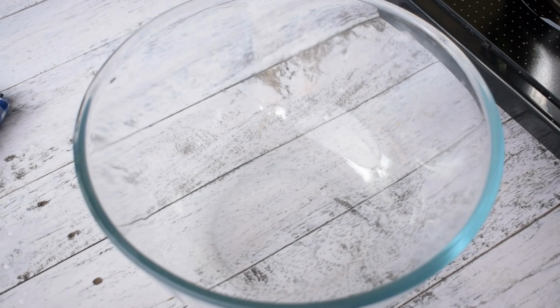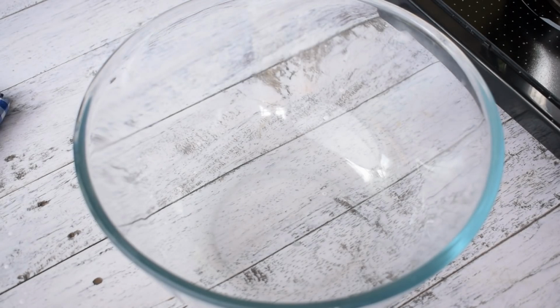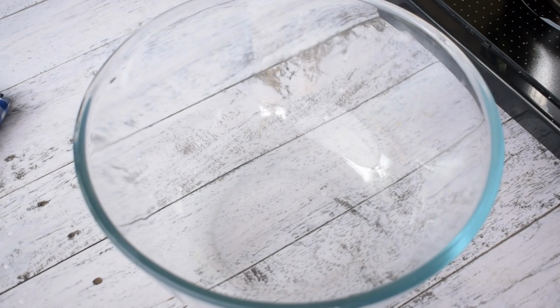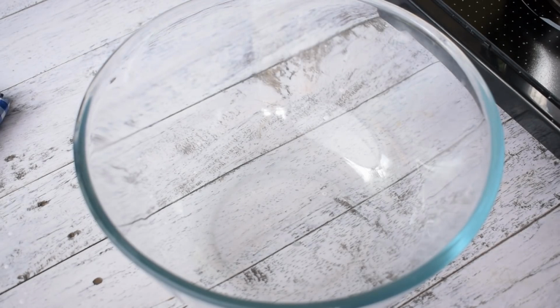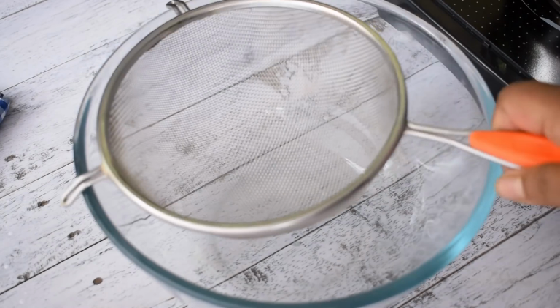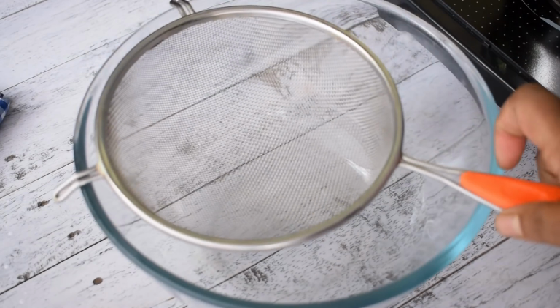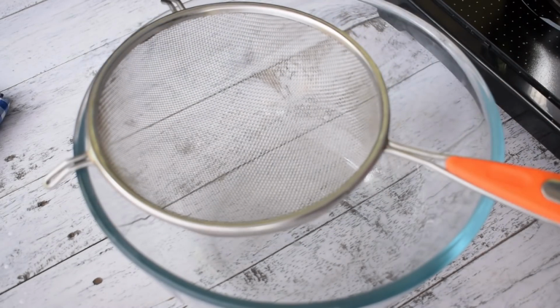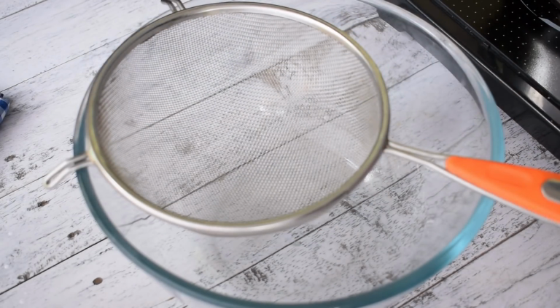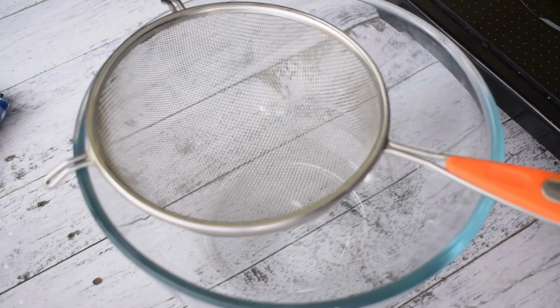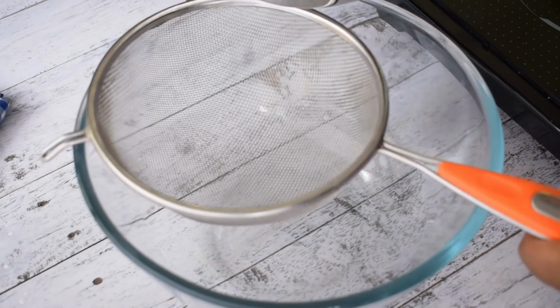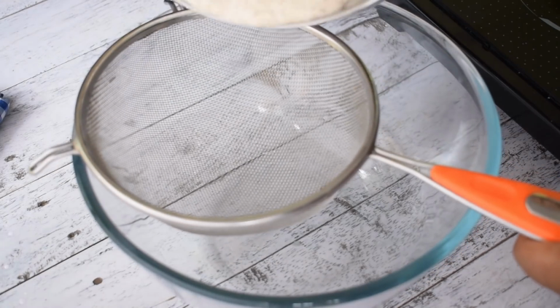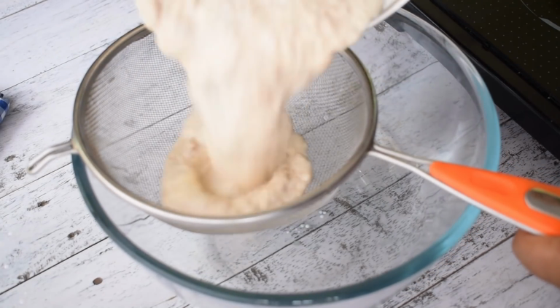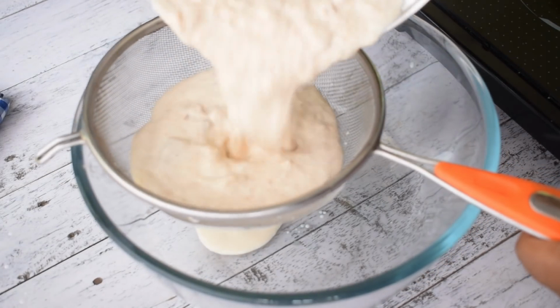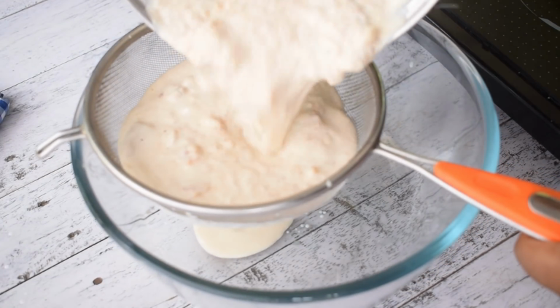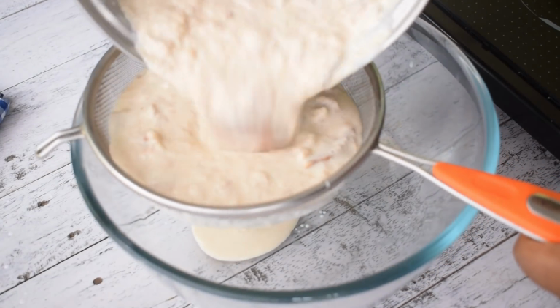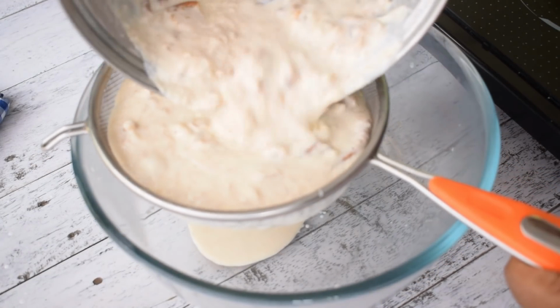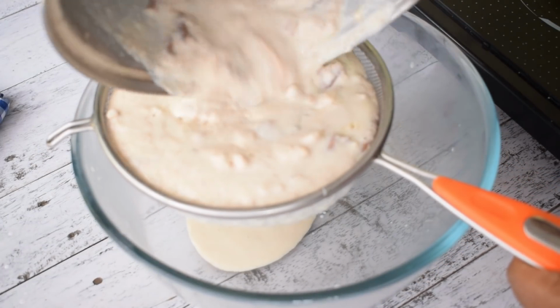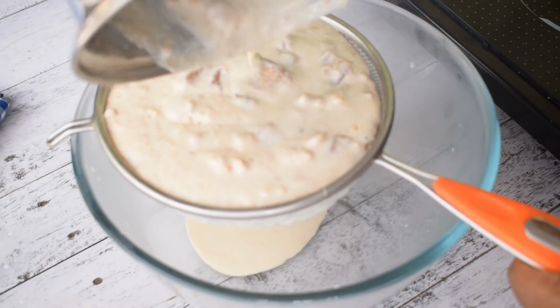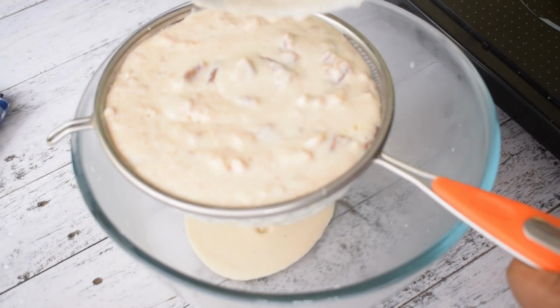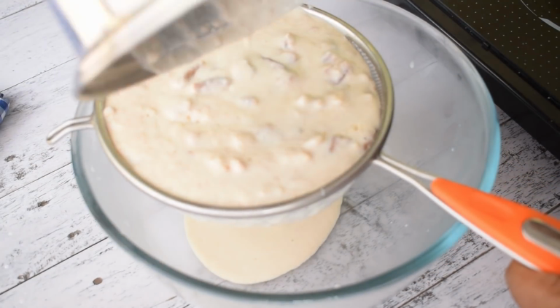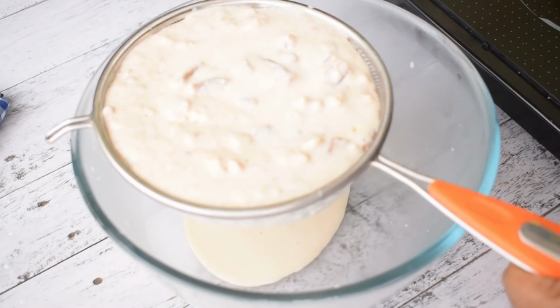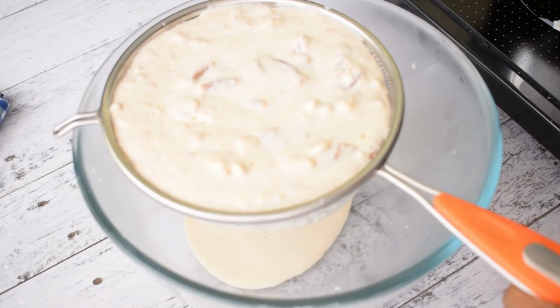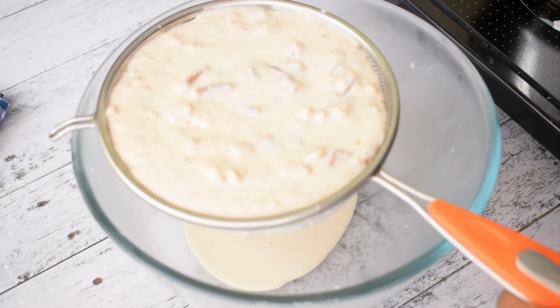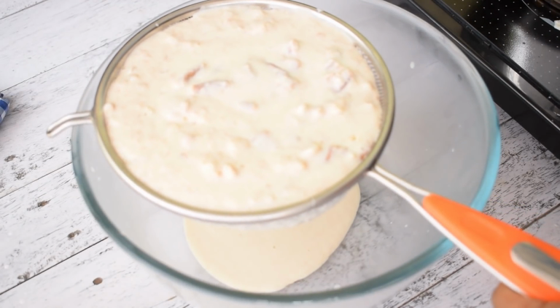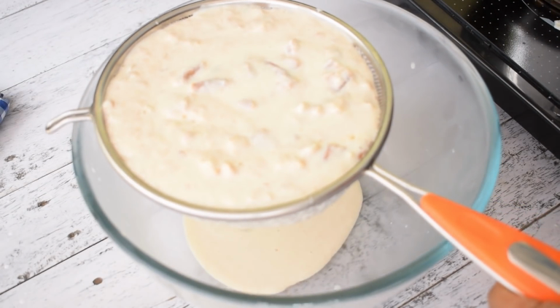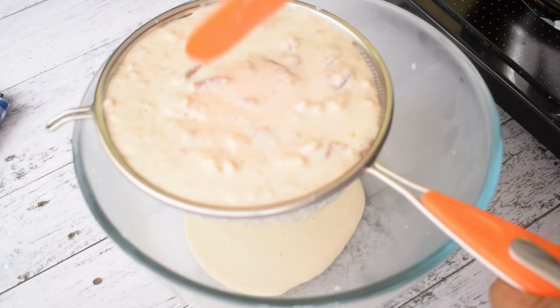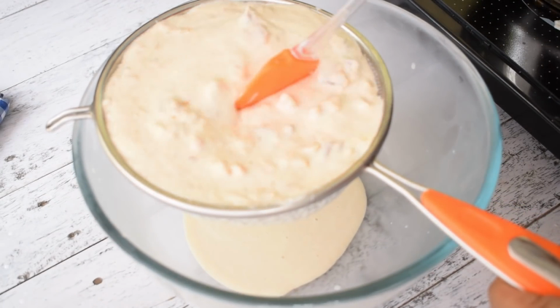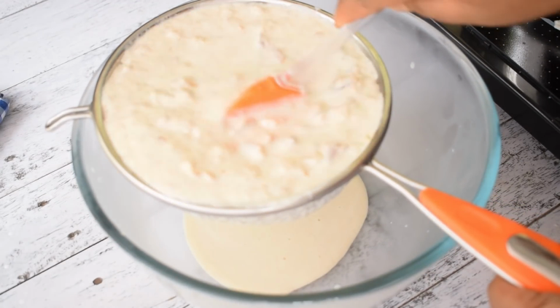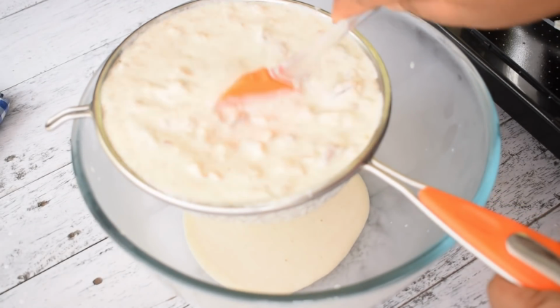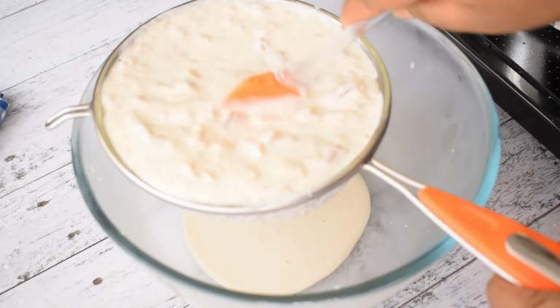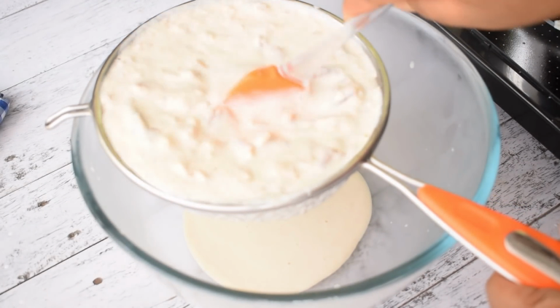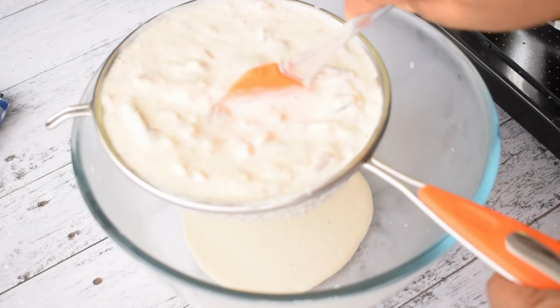We need to remove the saucepan from the heat. I have a glass bowl and I am using a strainer. We will transfer the mixture into the bowl and strain it.